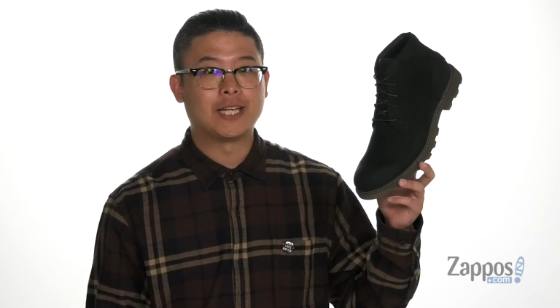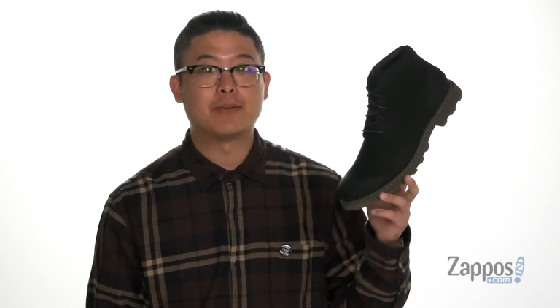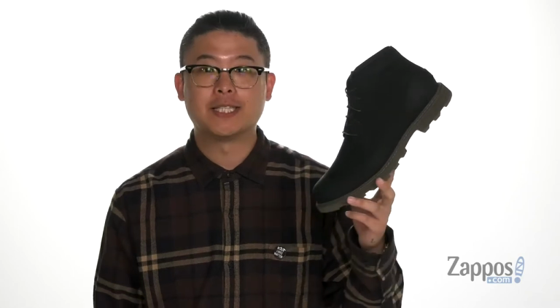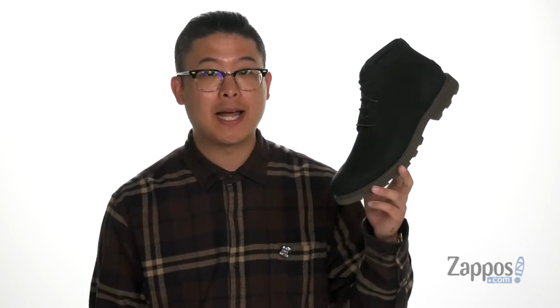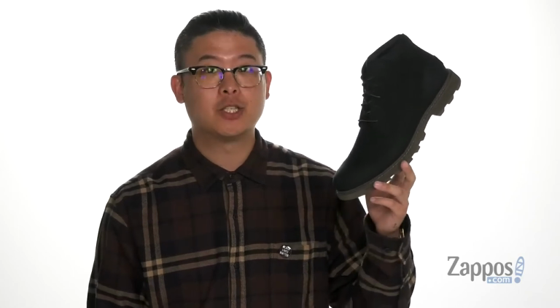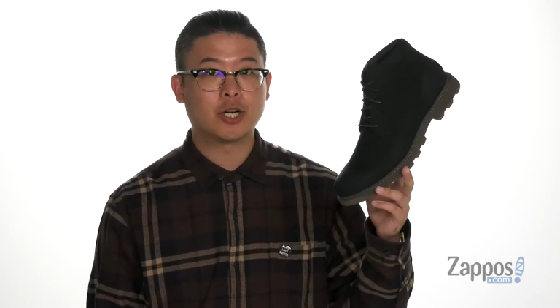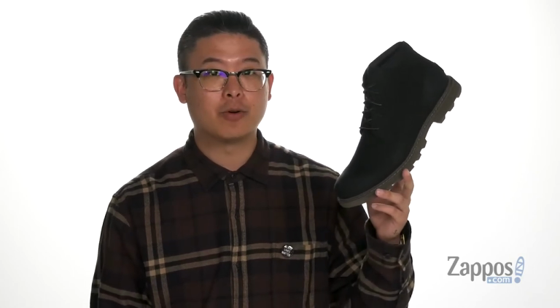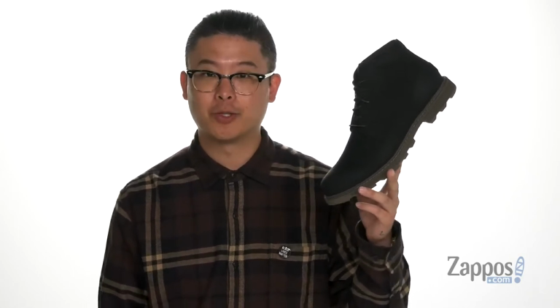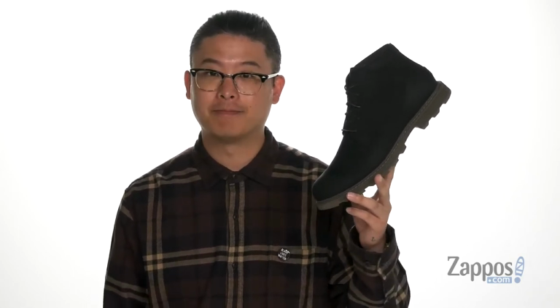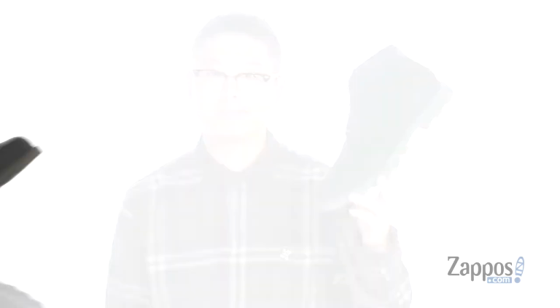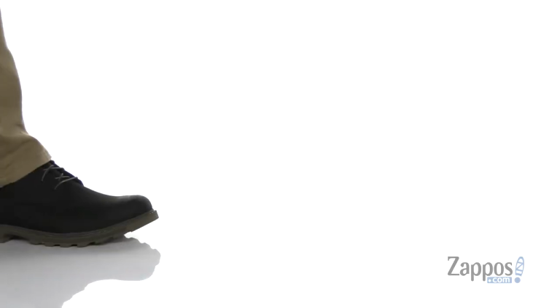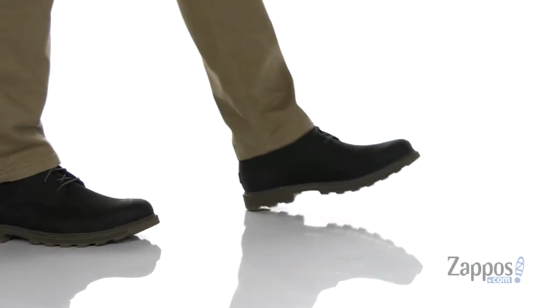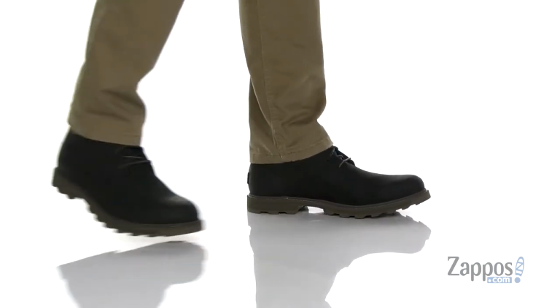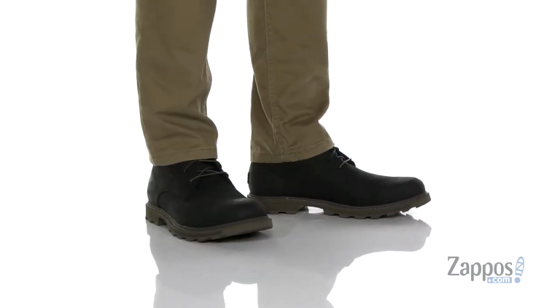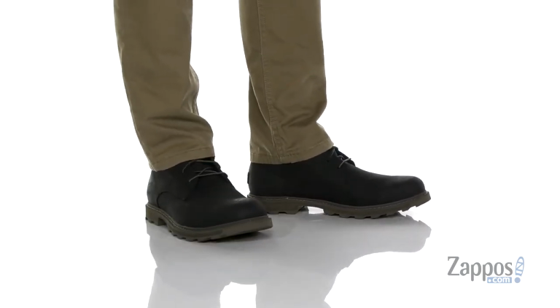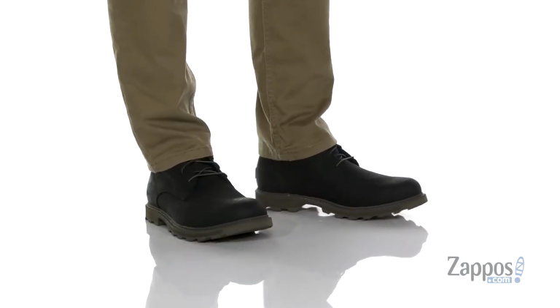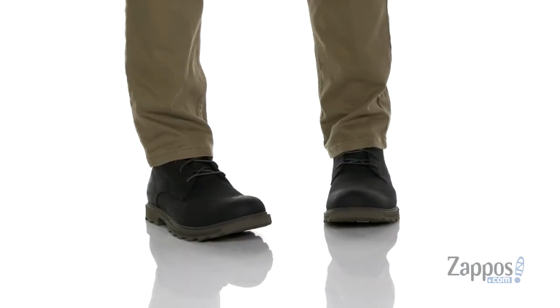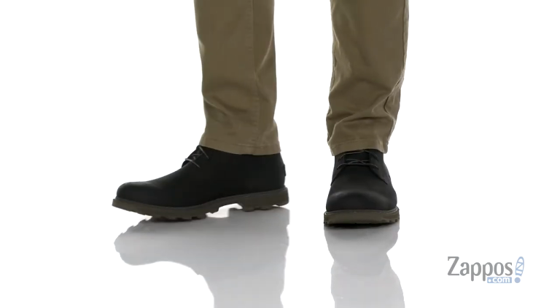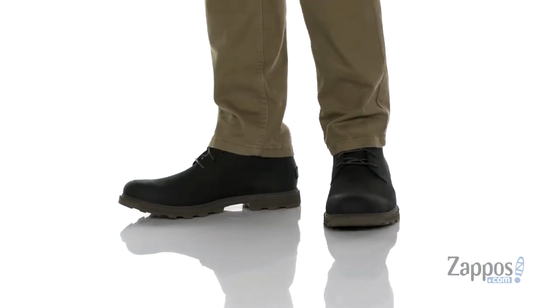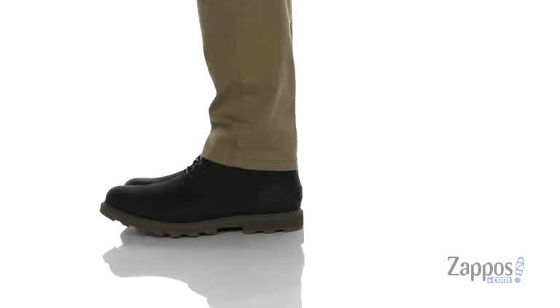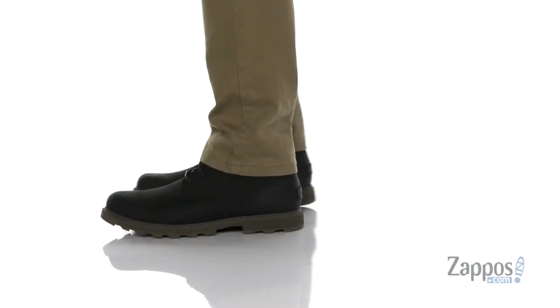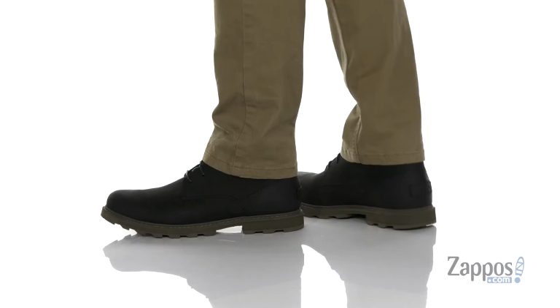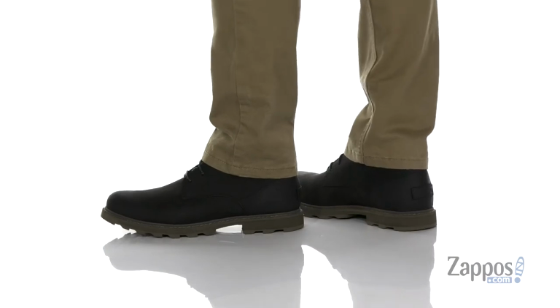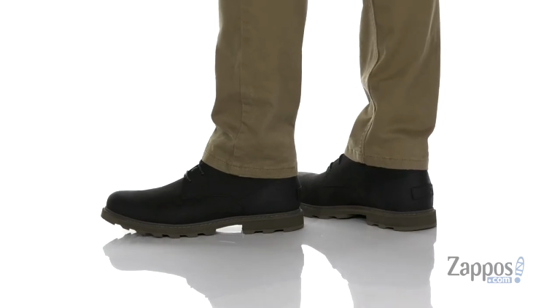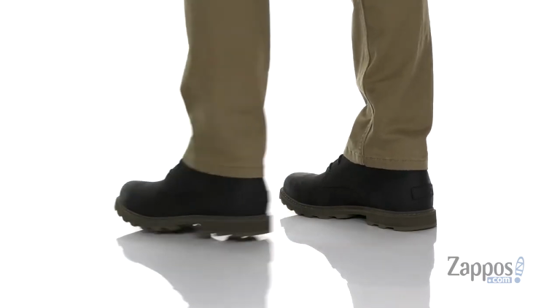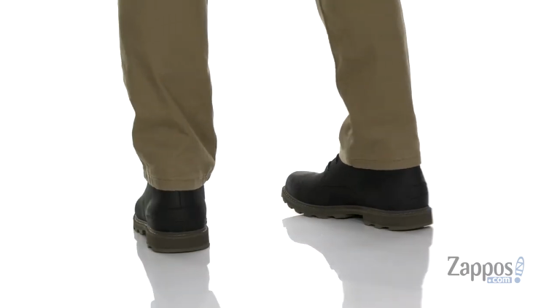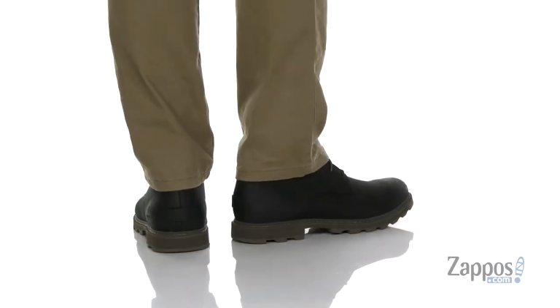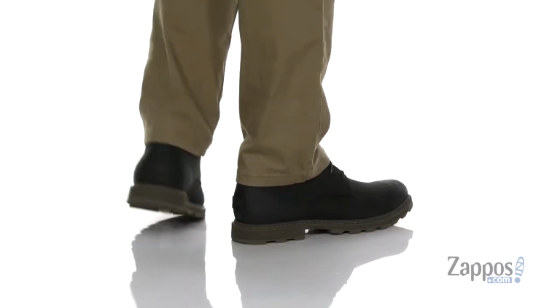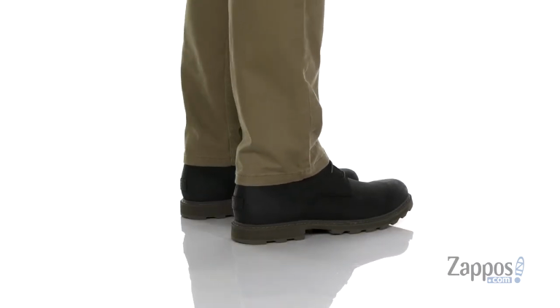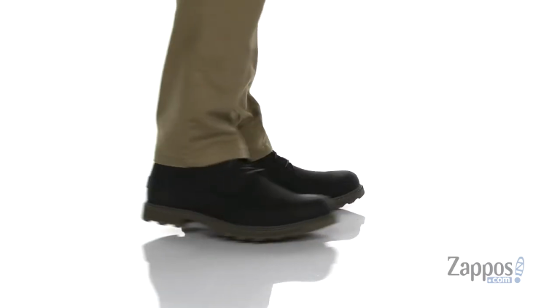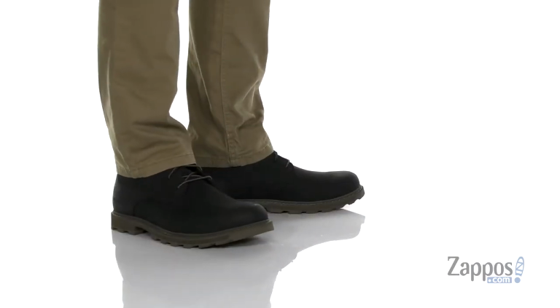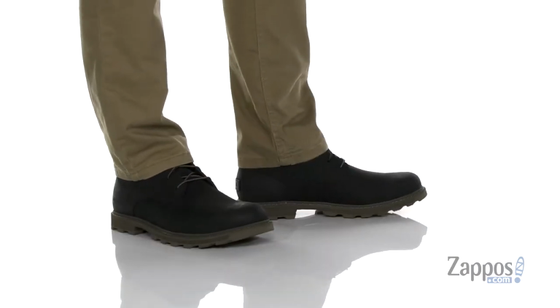Hey, it's Andrew from Zappos, and this is the Madison II Chukka Waterproof from Sorelle. This great boot from Sorelle features a durable waterproof leather upper that's going to keep your feet dry and comfortable.